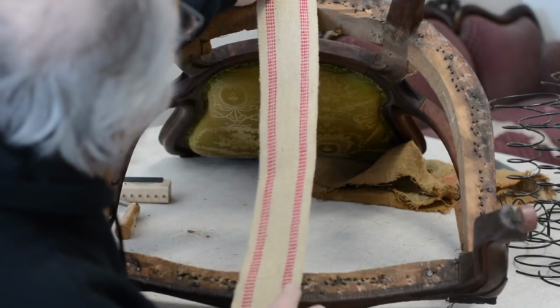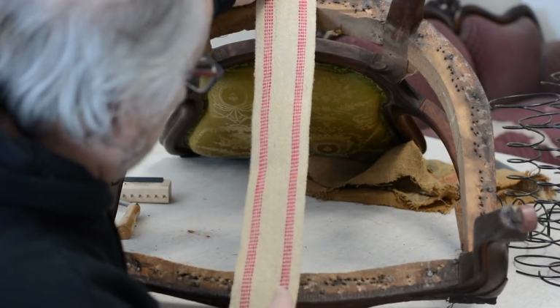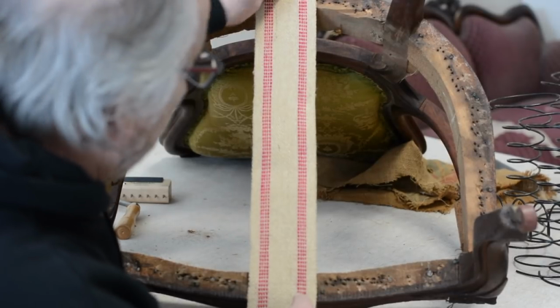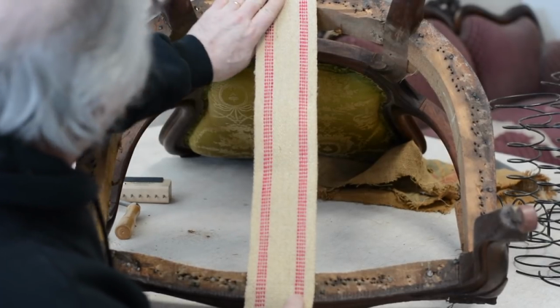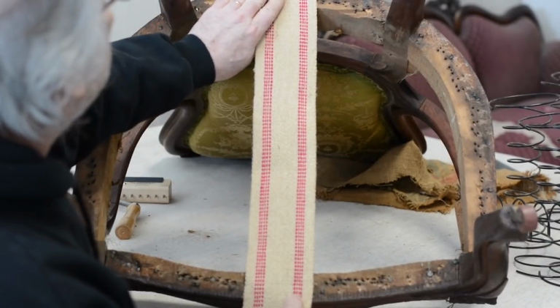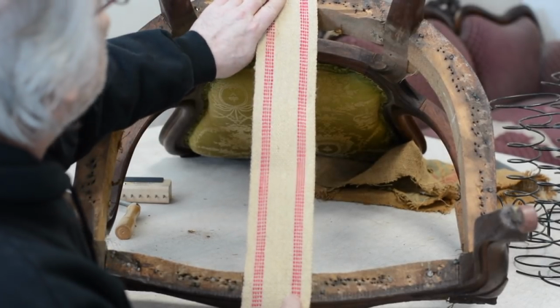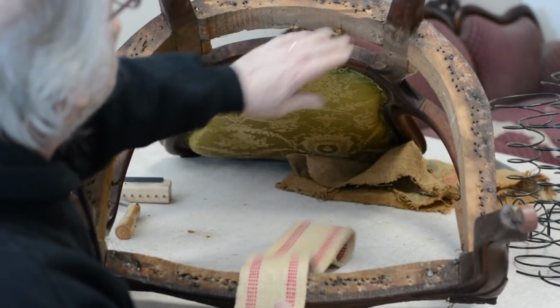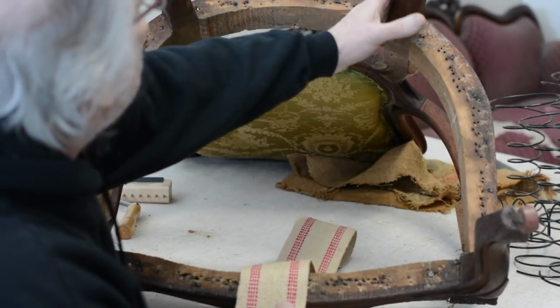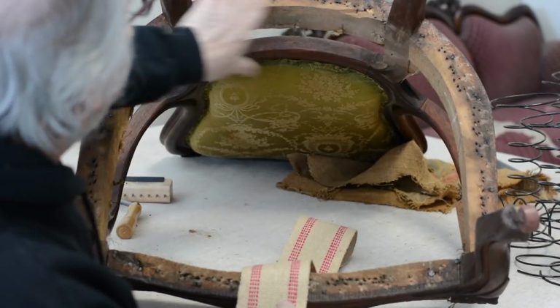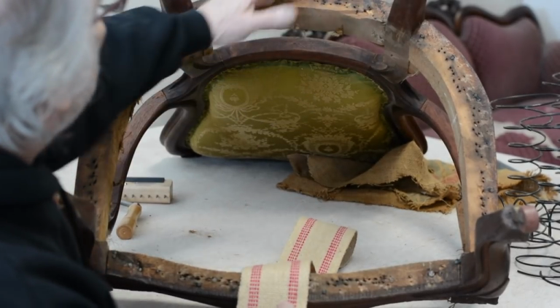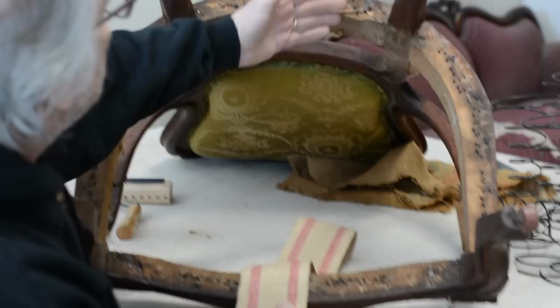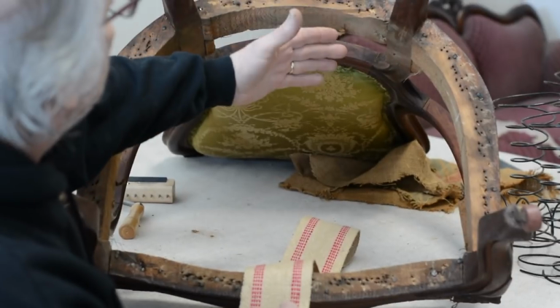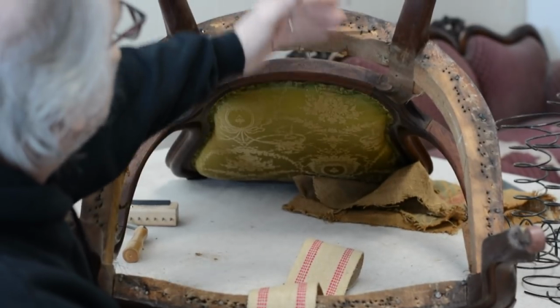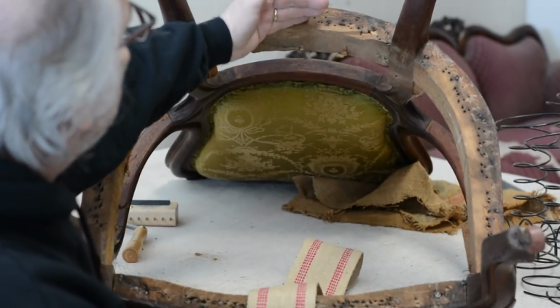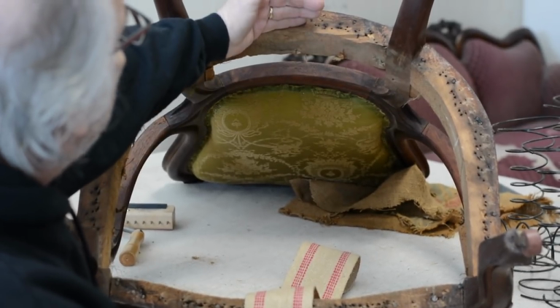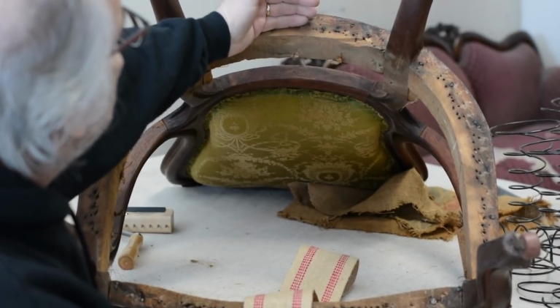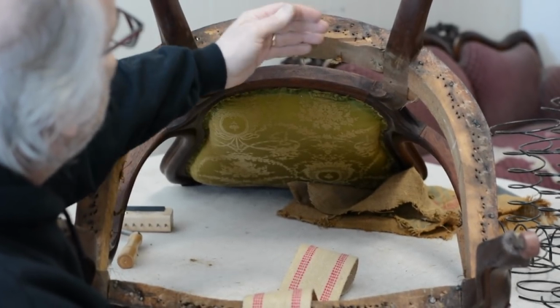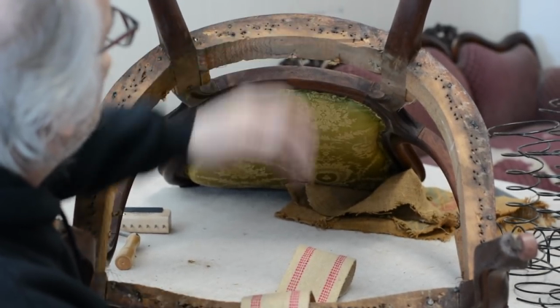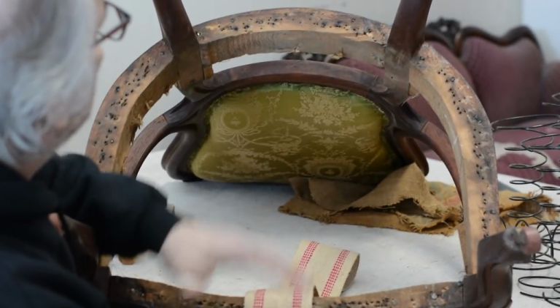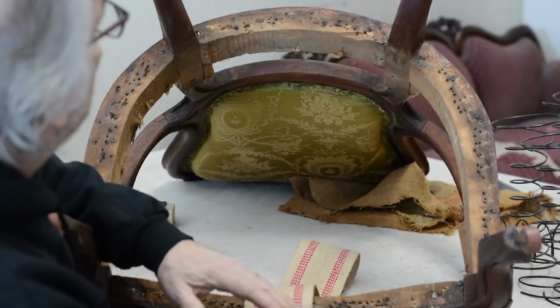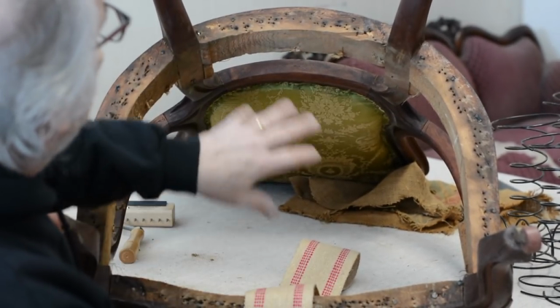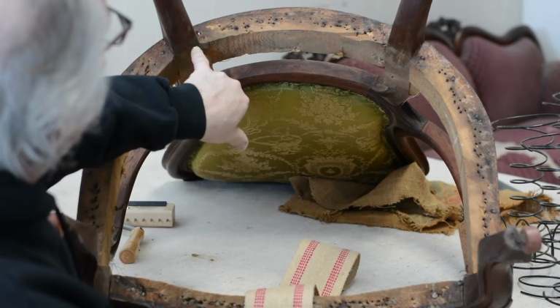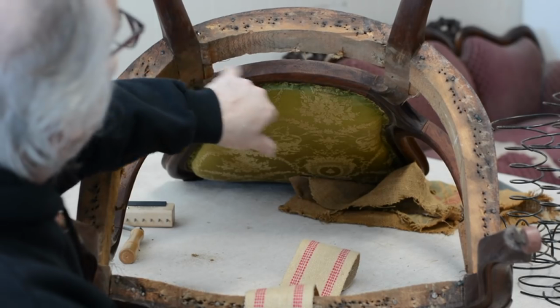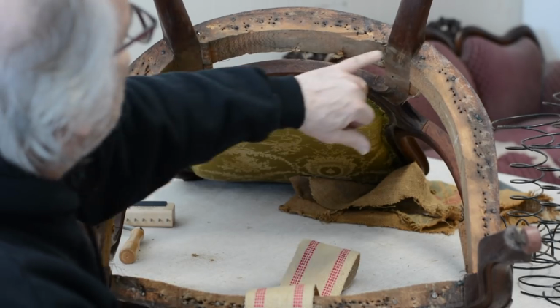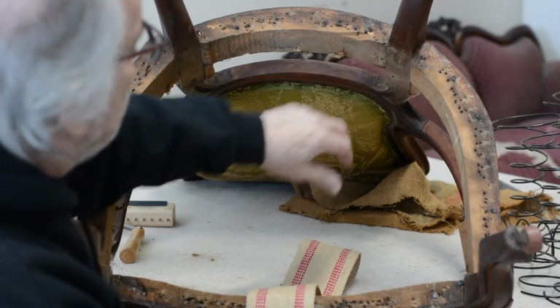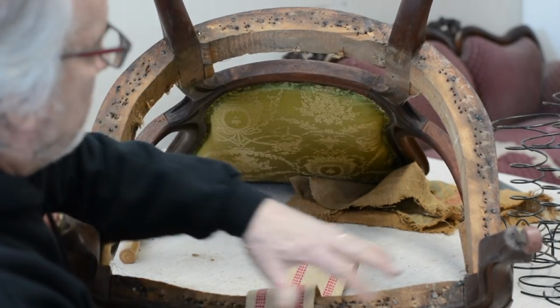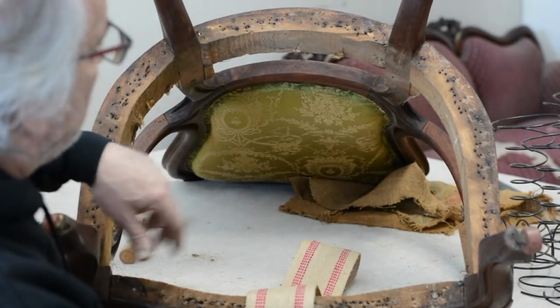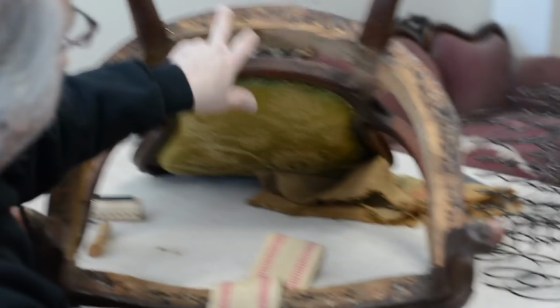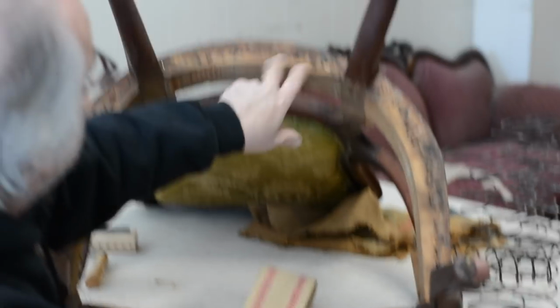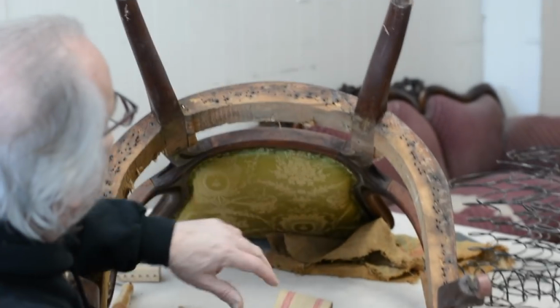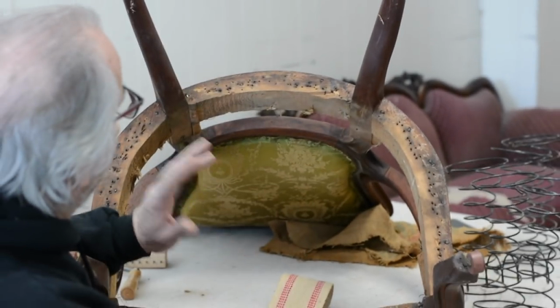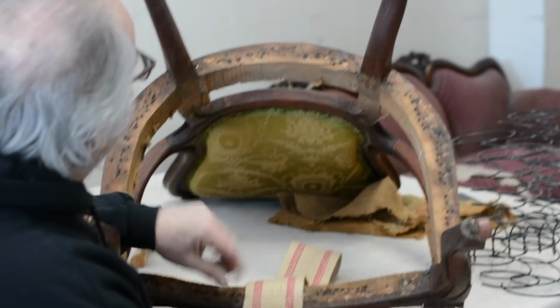First of all, always work from the back rail — you've seen this in my other videos. It's very important: always work from the back rail when you're stretching, because technically the back rail is the stronger of the rails. That's mainly why.